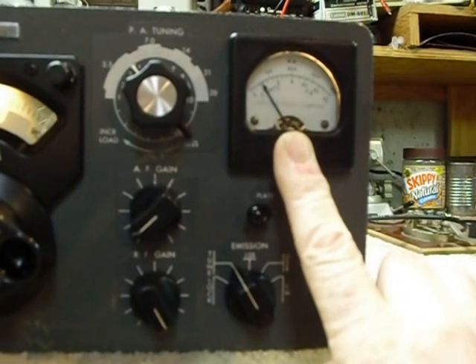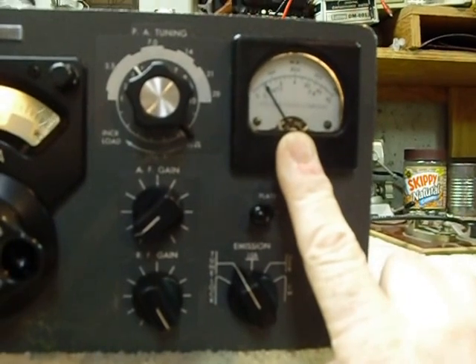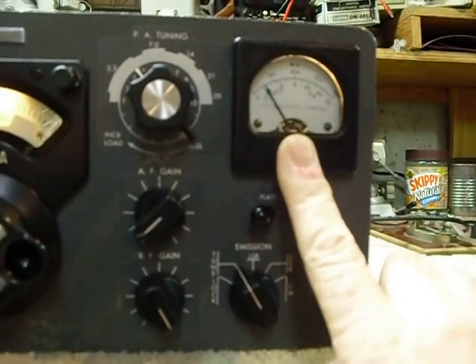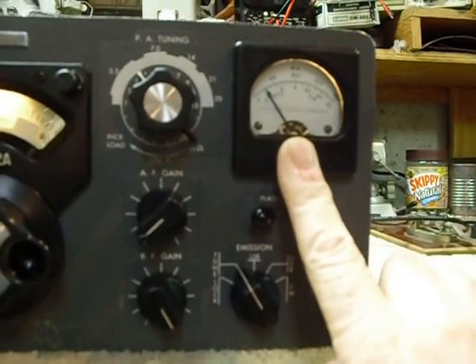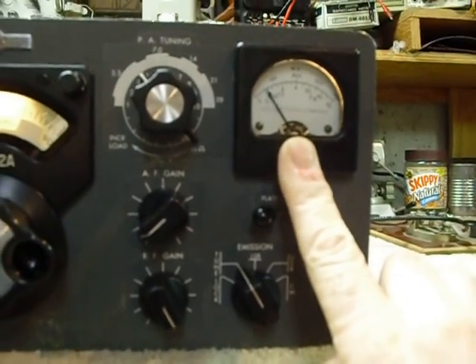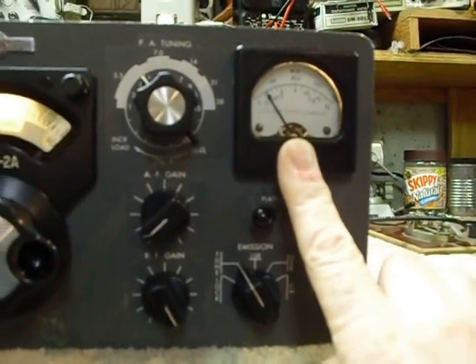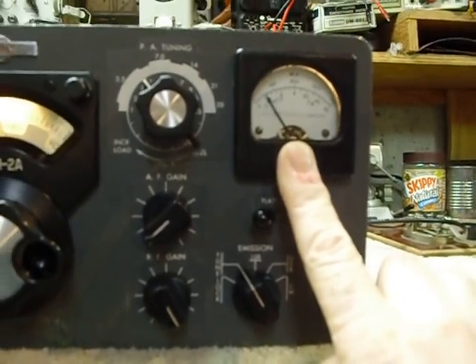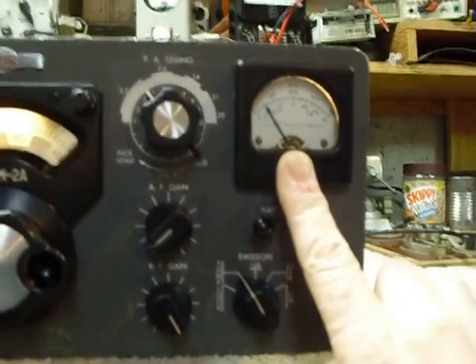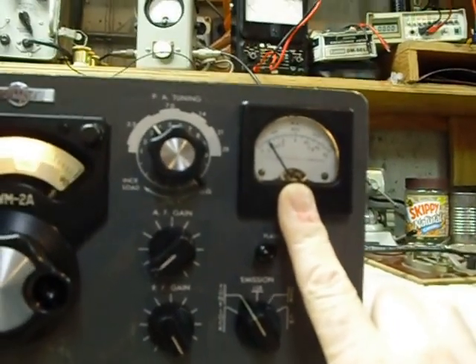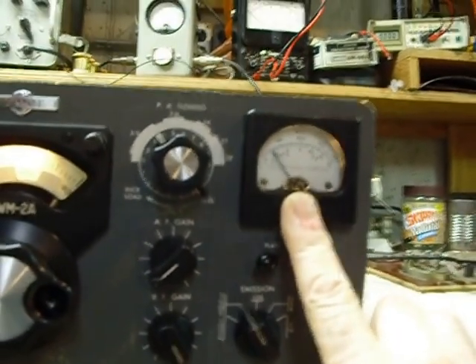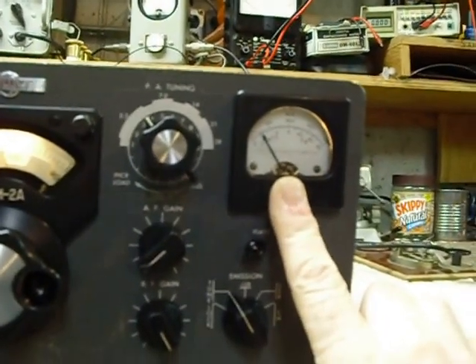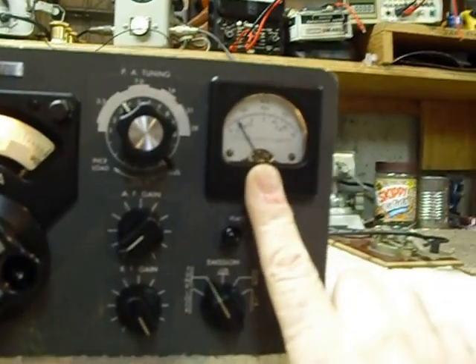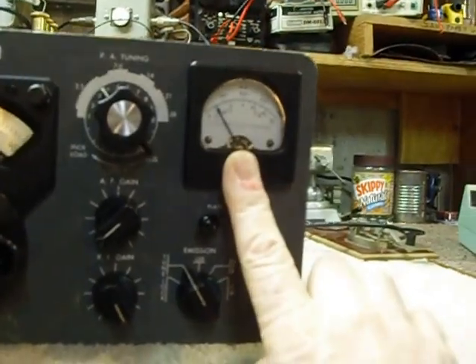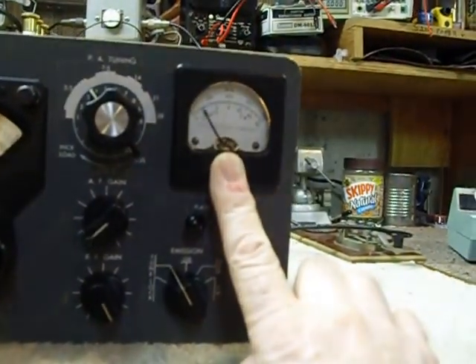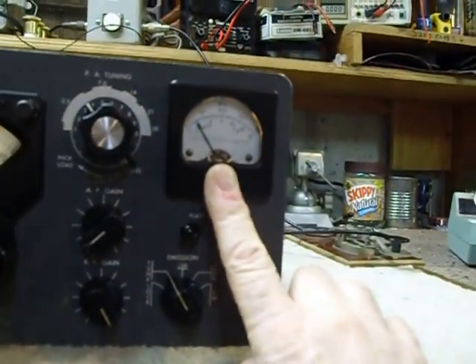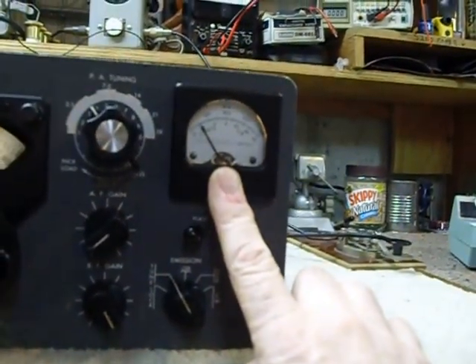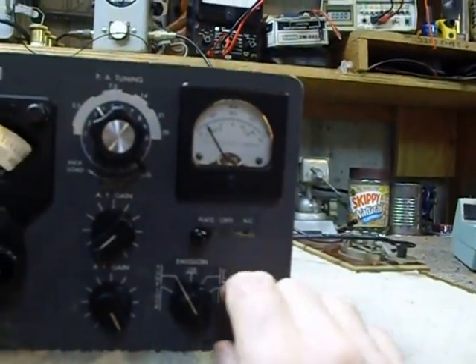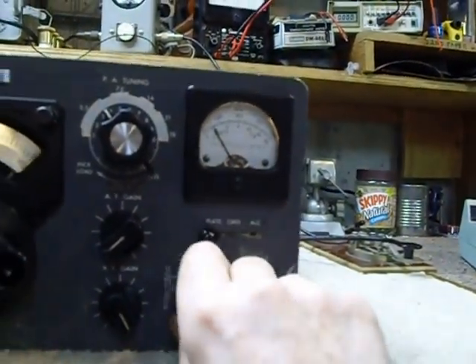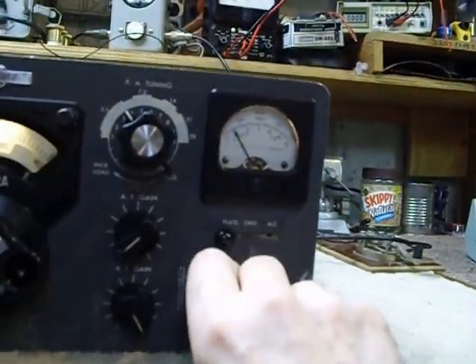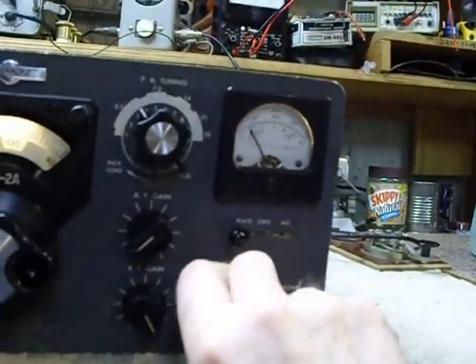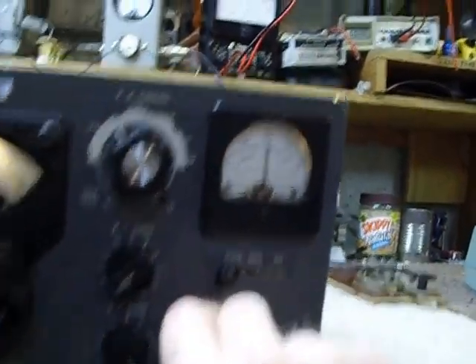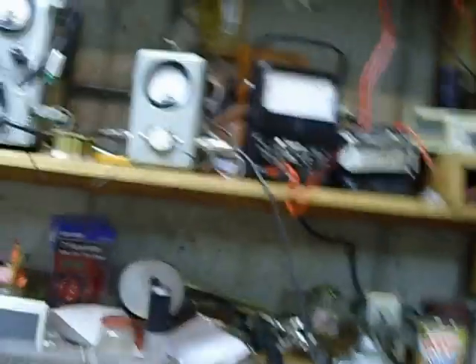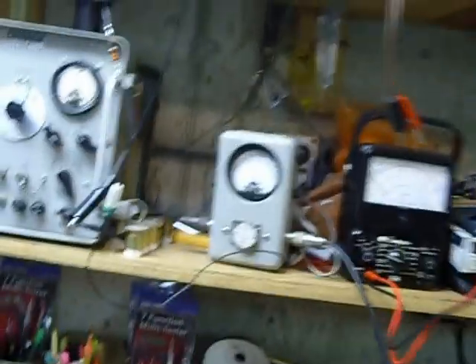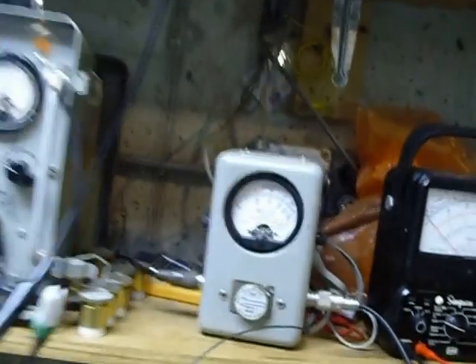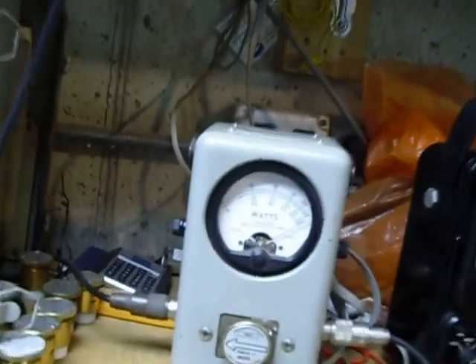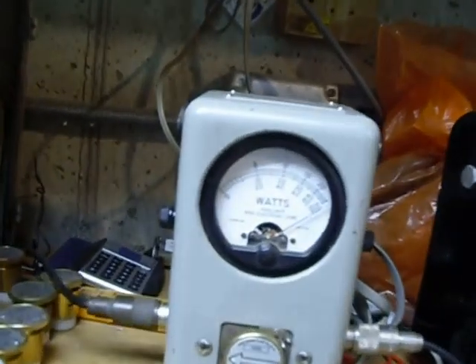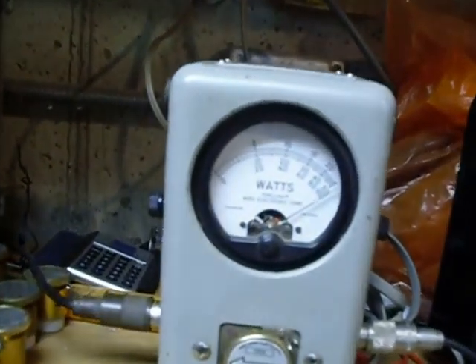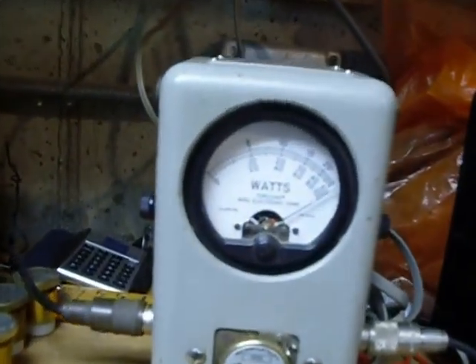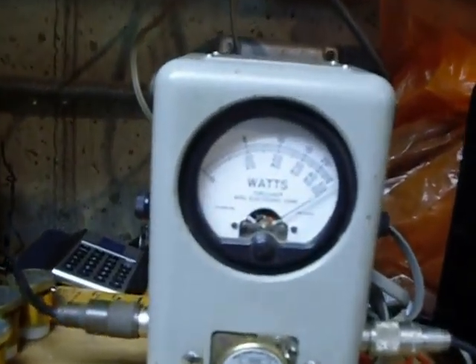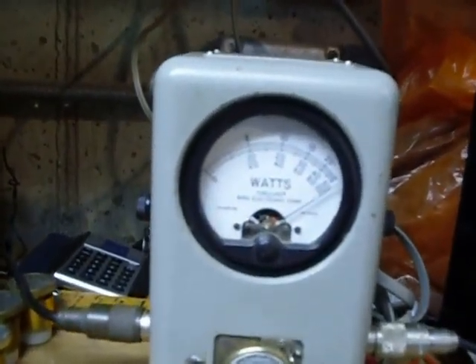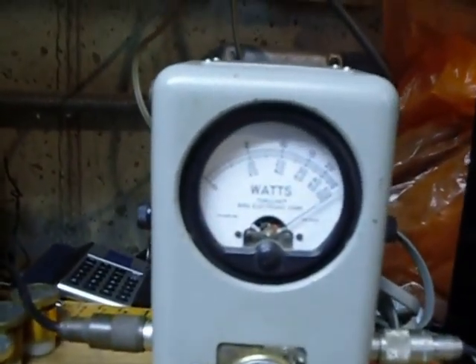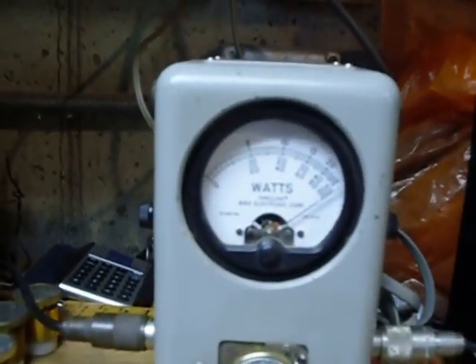The reason for that is, if the dip and the output peak occur together, you know that your final is neutralized properly. If they don't coincide, you need to neutralize the final in your KWM2. Now we go to Lock position — and there we are, over 100 watts on 80 meters.